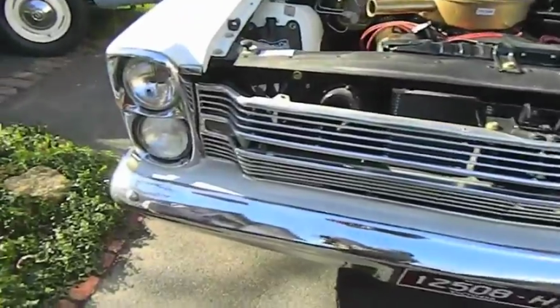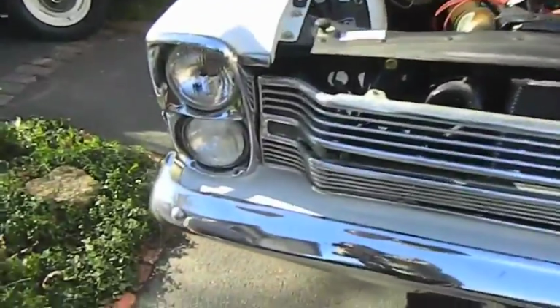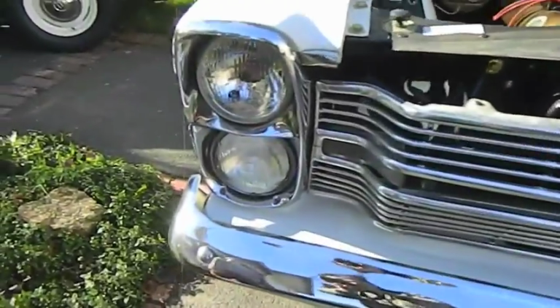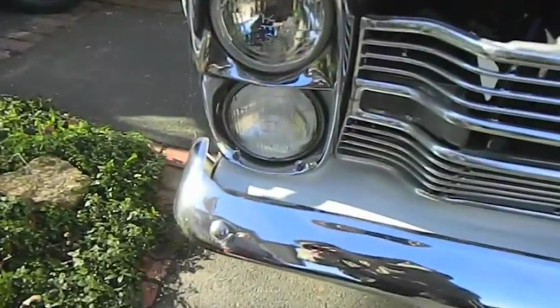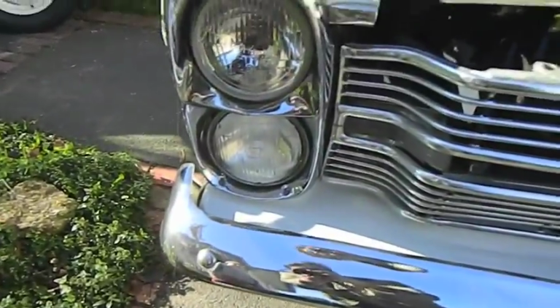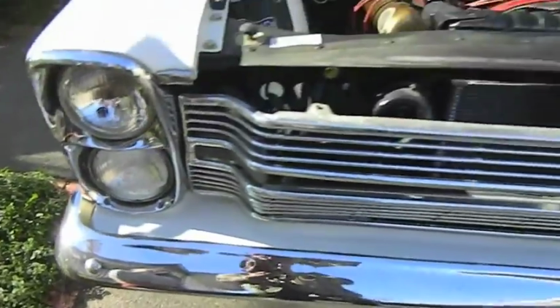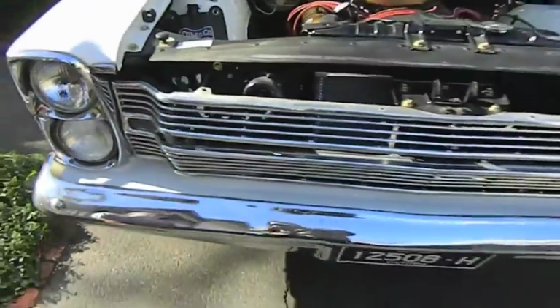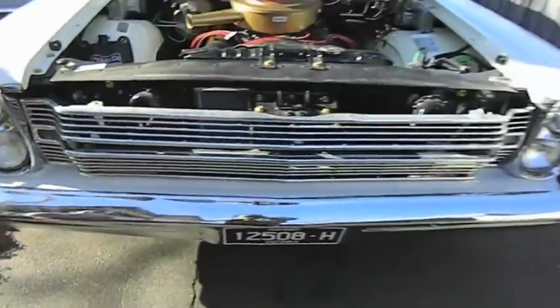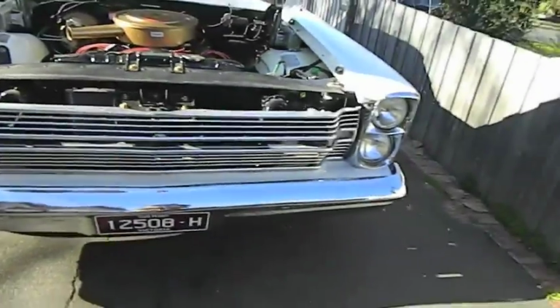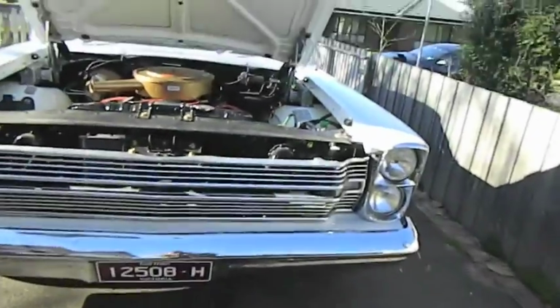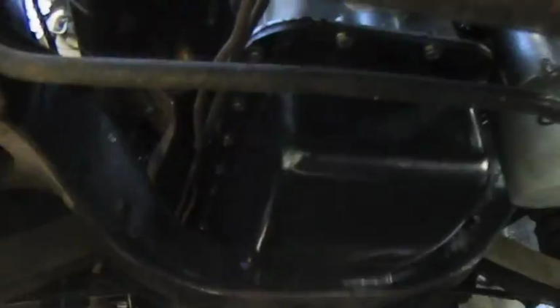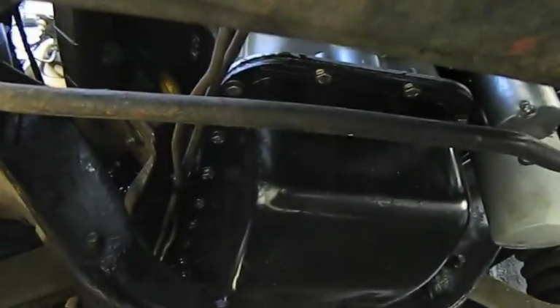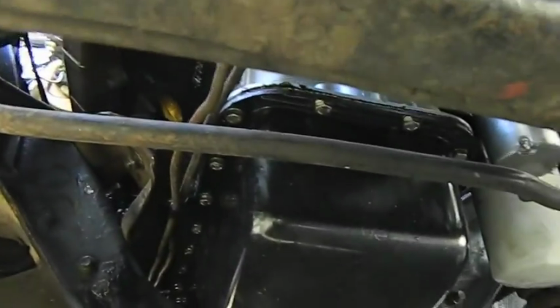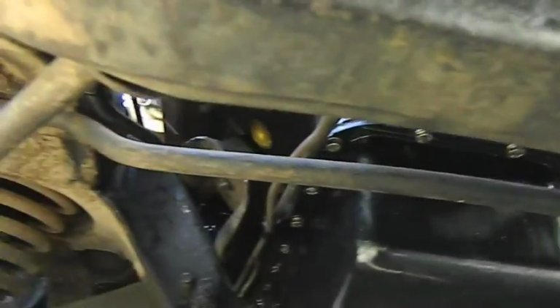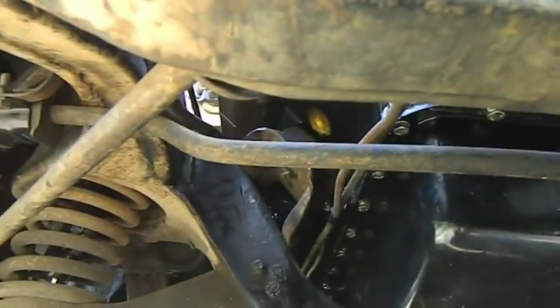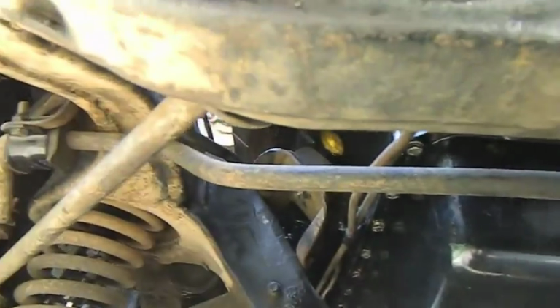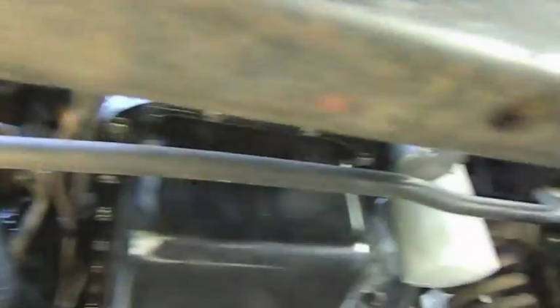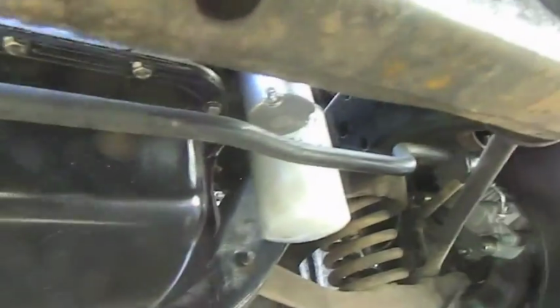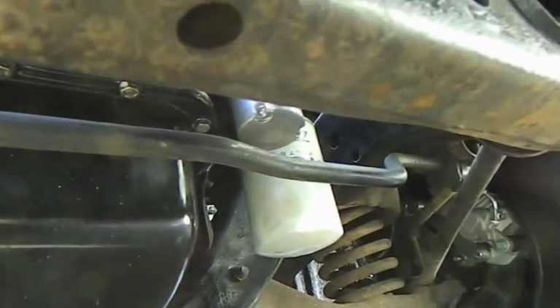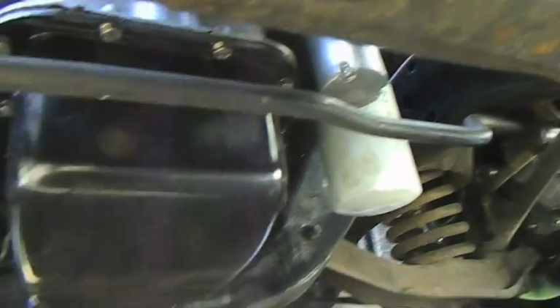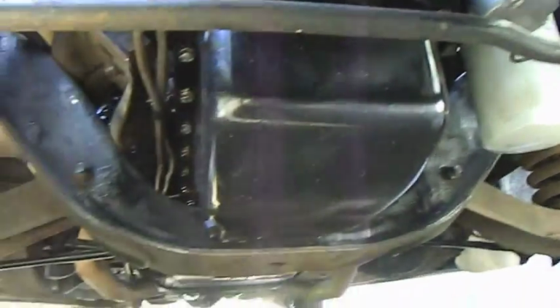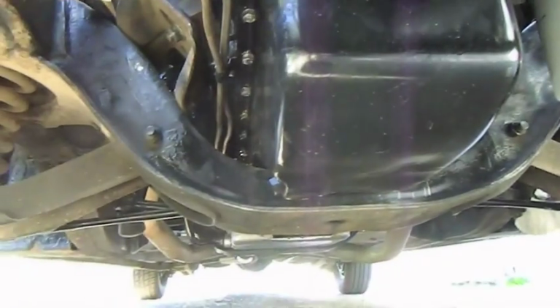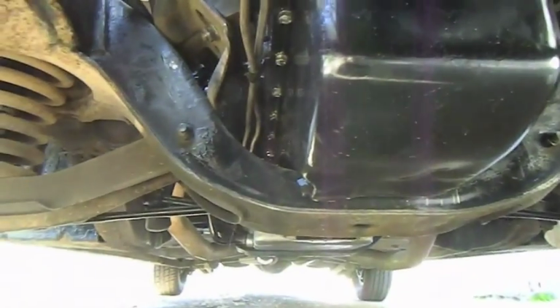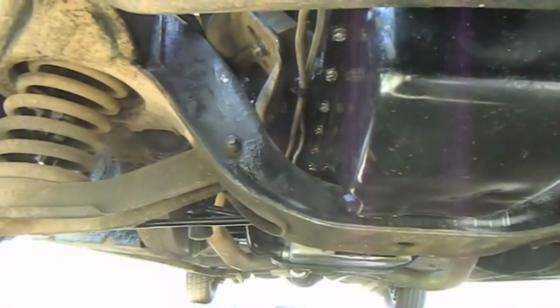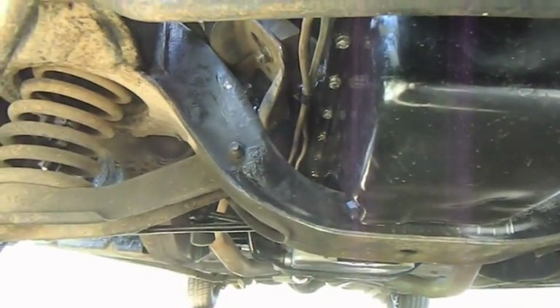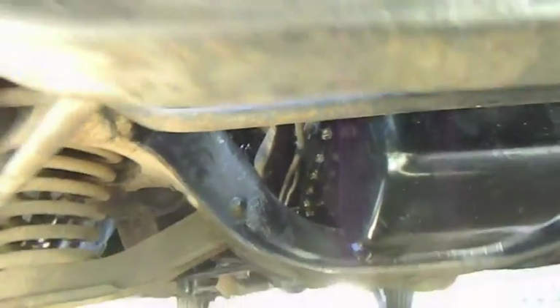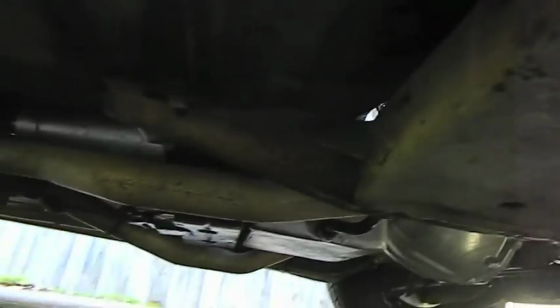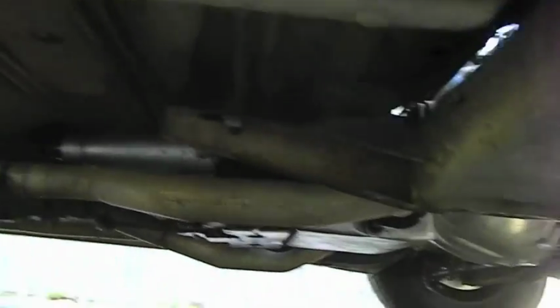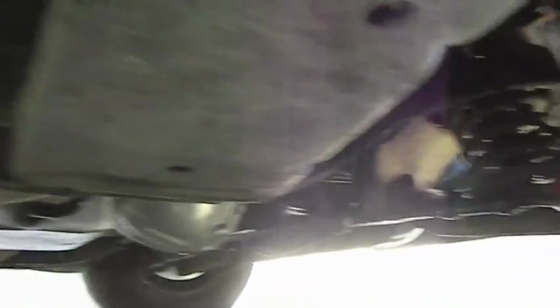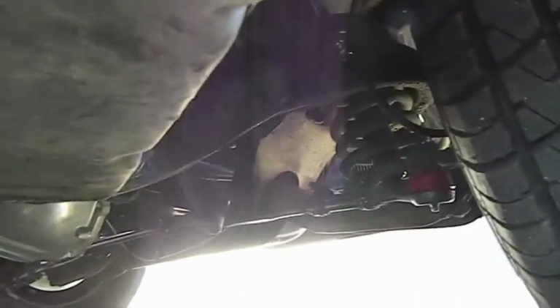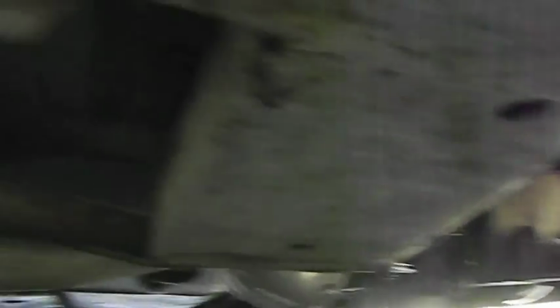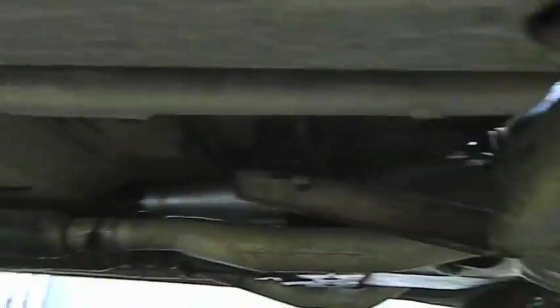This headlight needs replacing — it's gone a bit smoky, so that'll be replaced of course. It's pretty difficult to see, but there's been a lot of work done under there too — lovely and clean, dry as a bone, absolutely lovely.